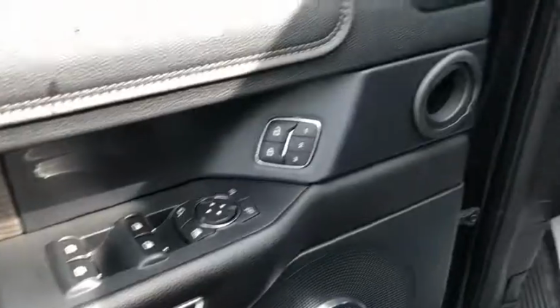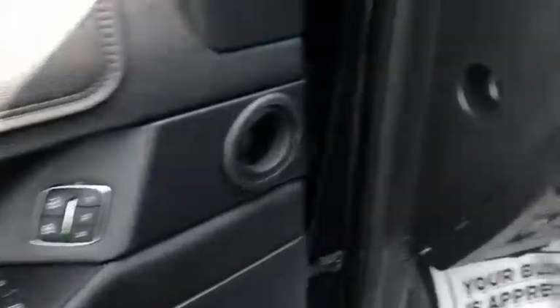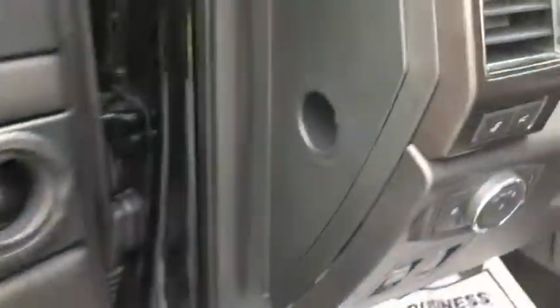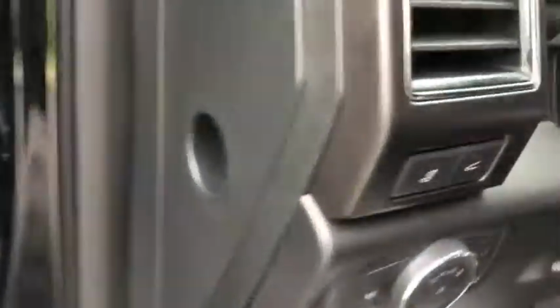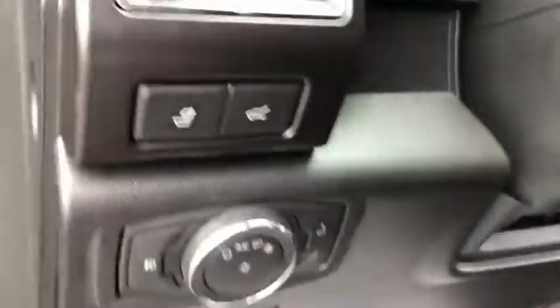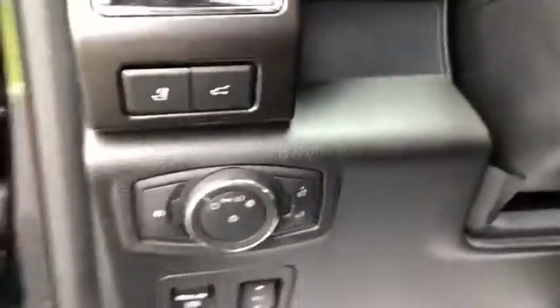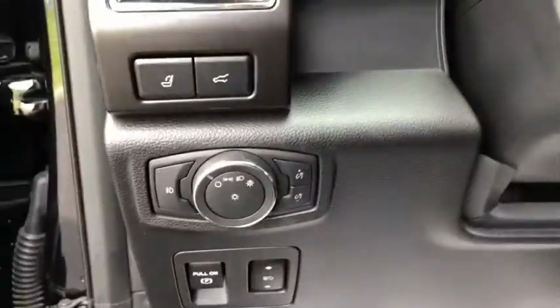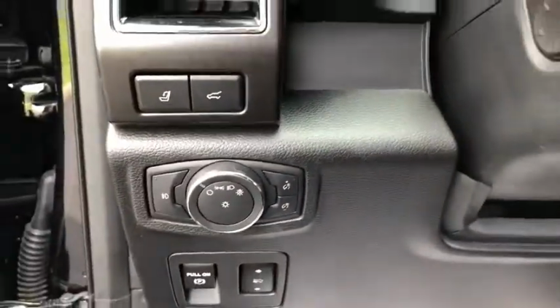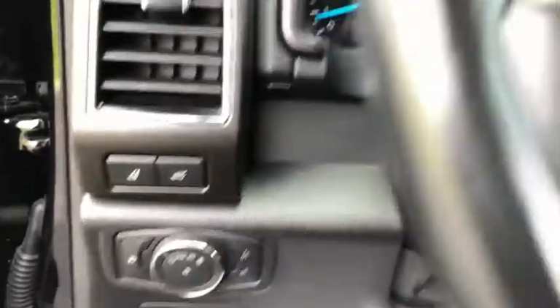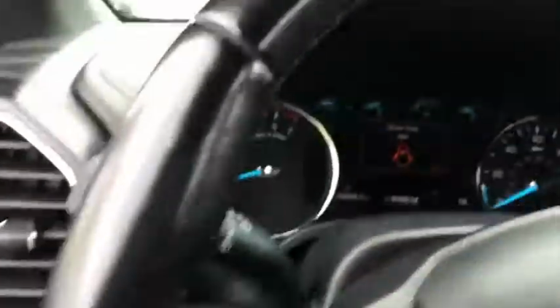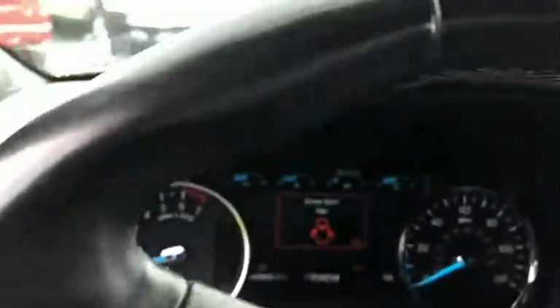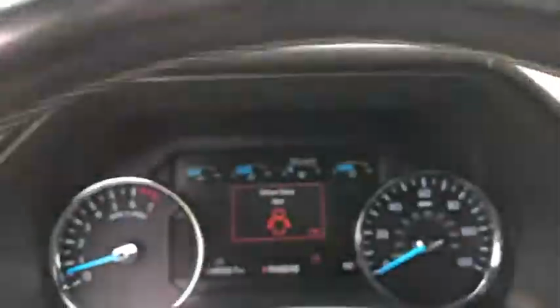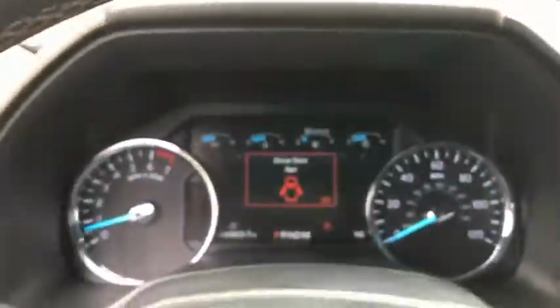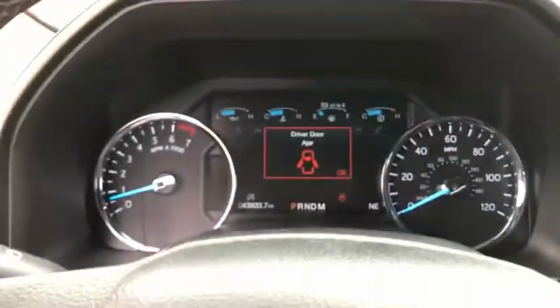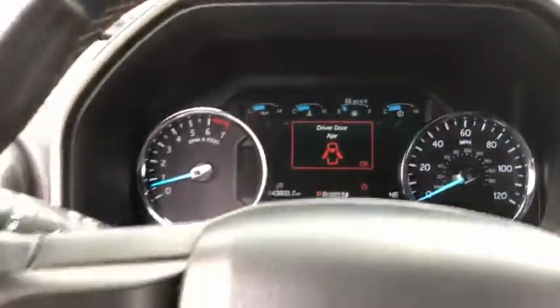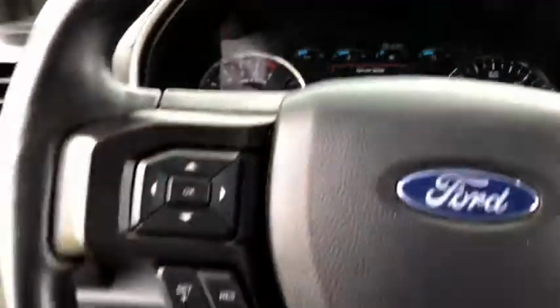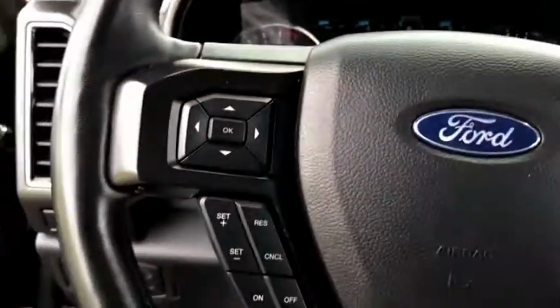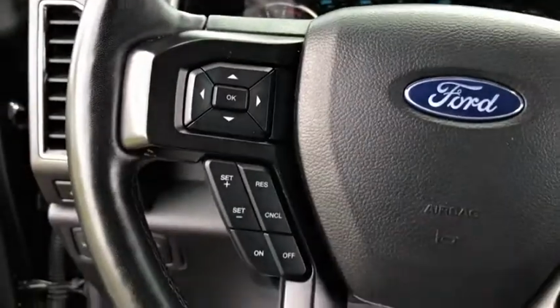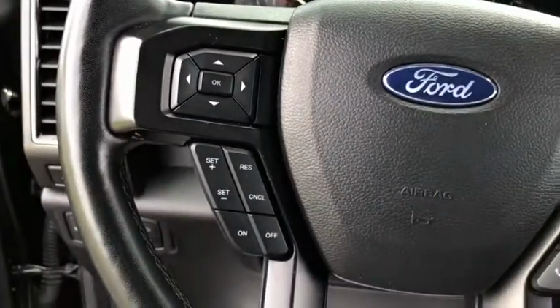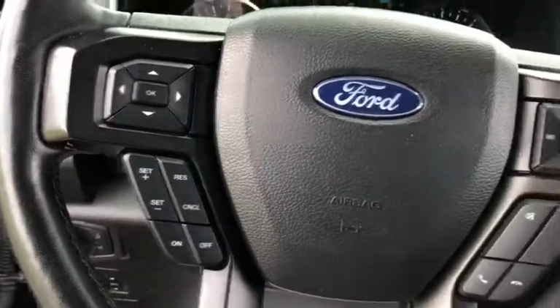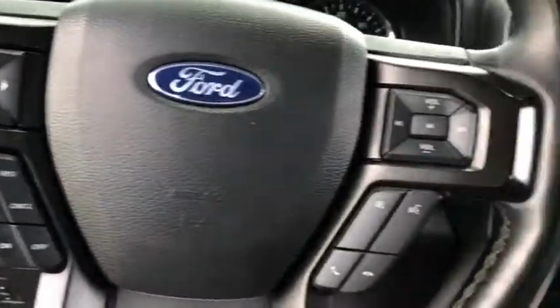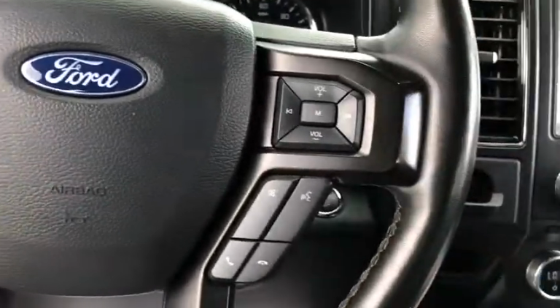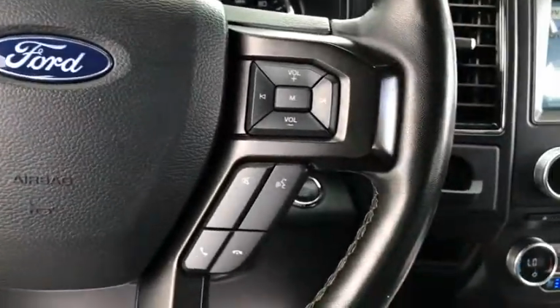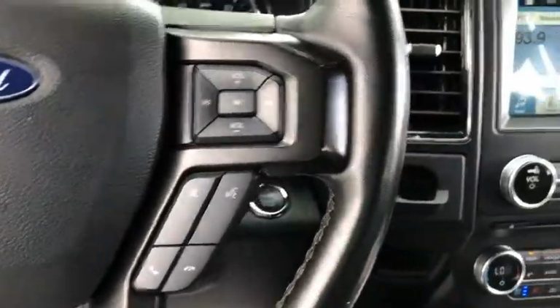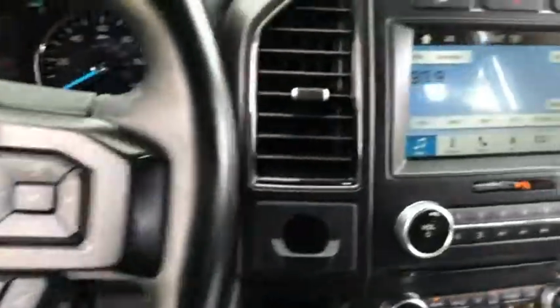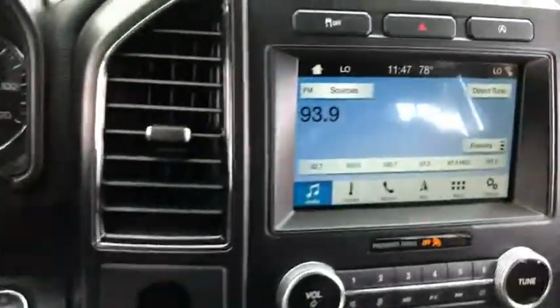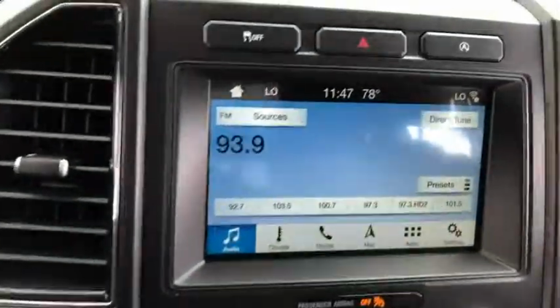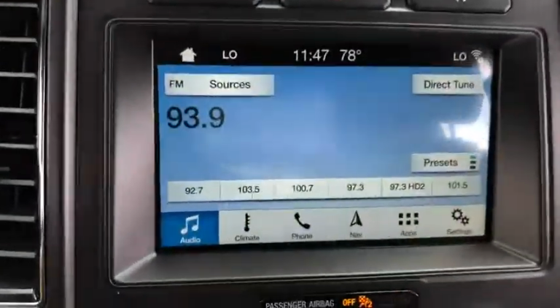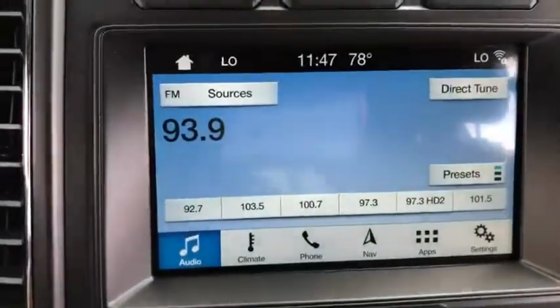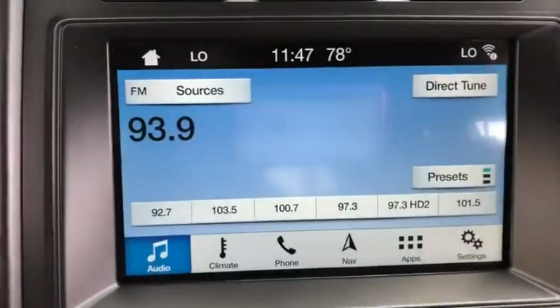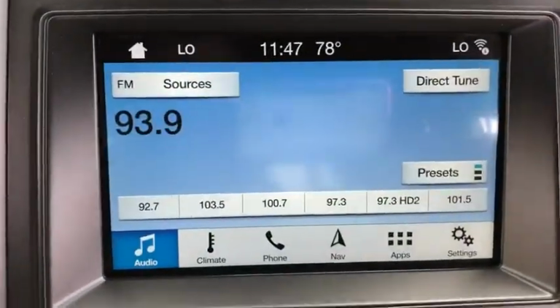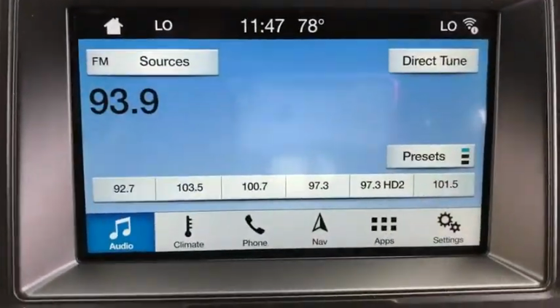Security system, compass, power windows, electronic stability control, CD player, heated steering wheel, rear window defroster, trip computer, heated front seats.